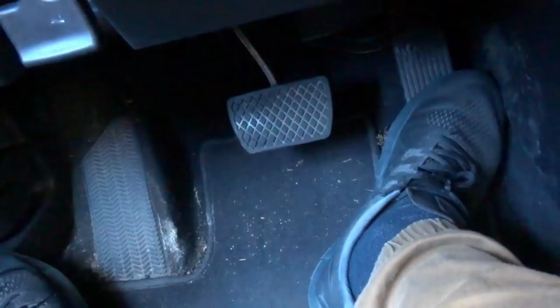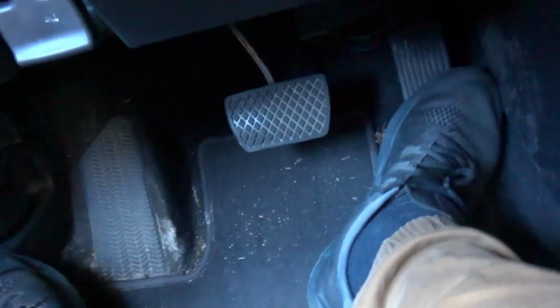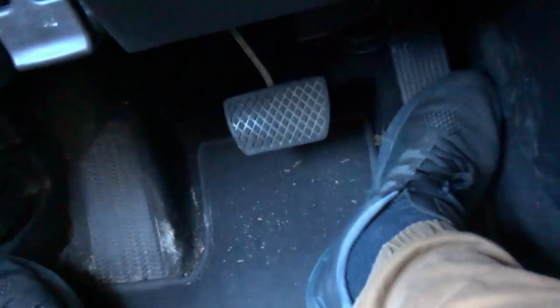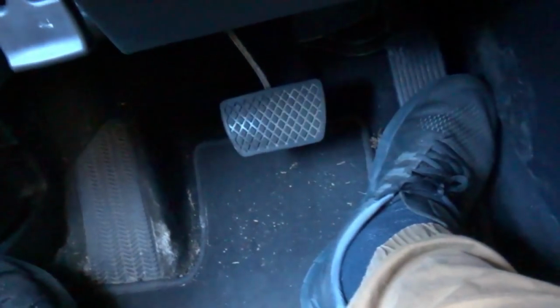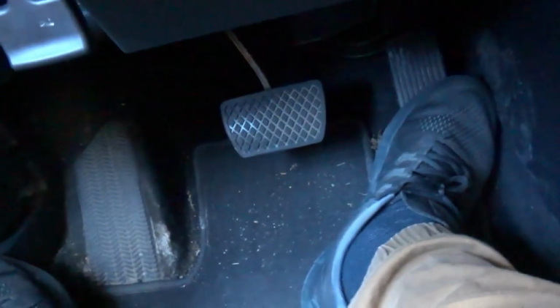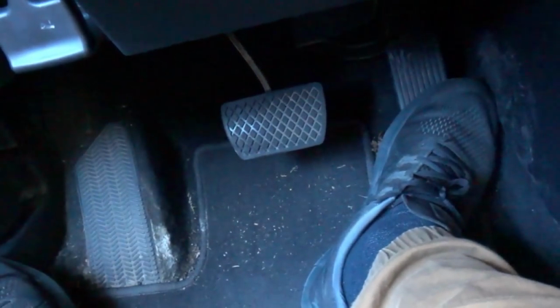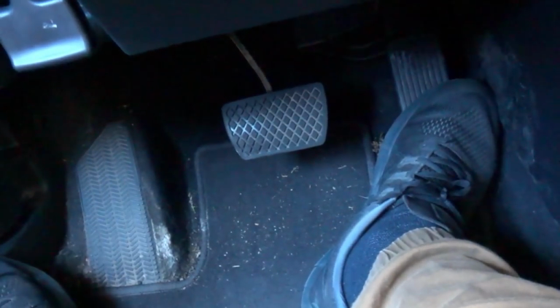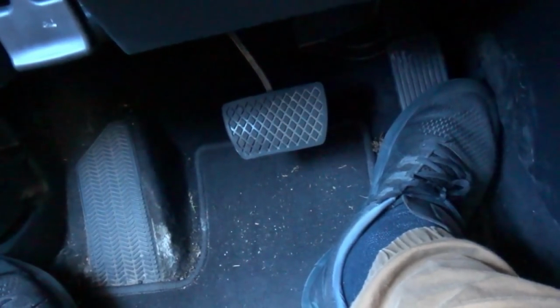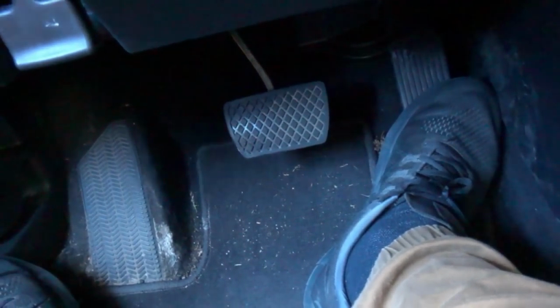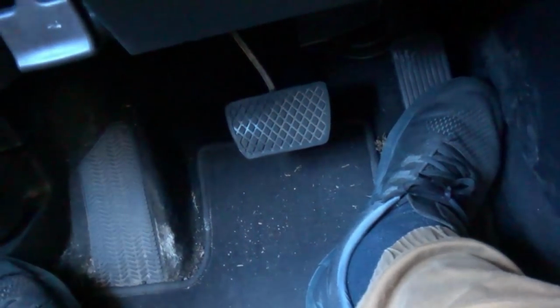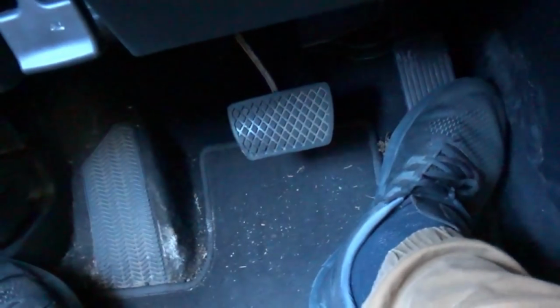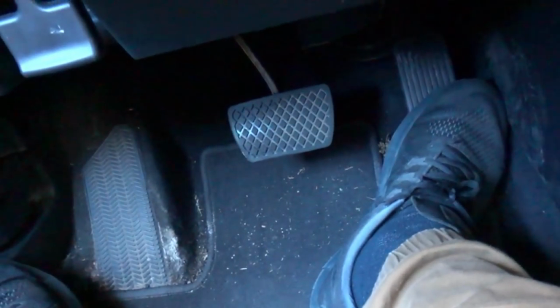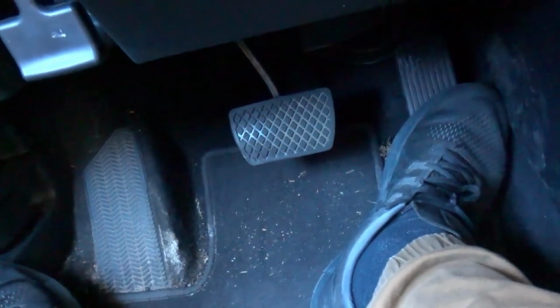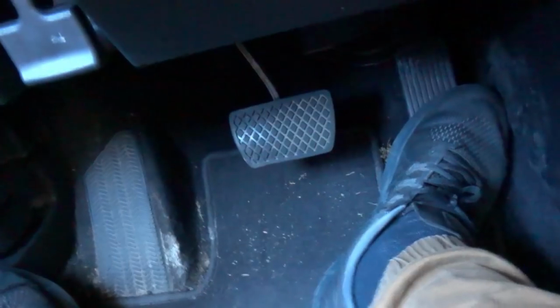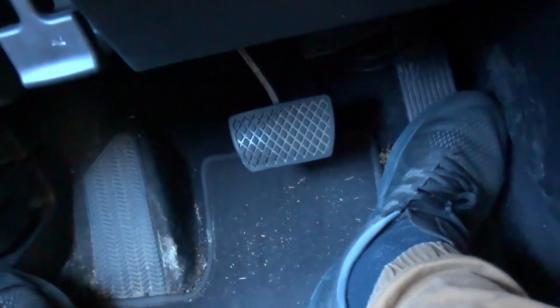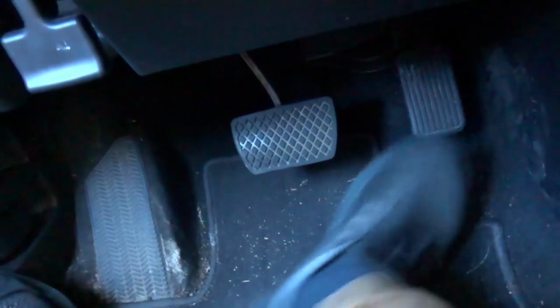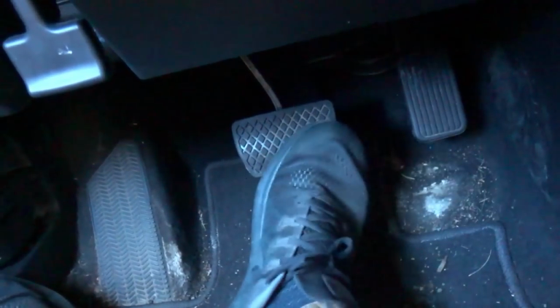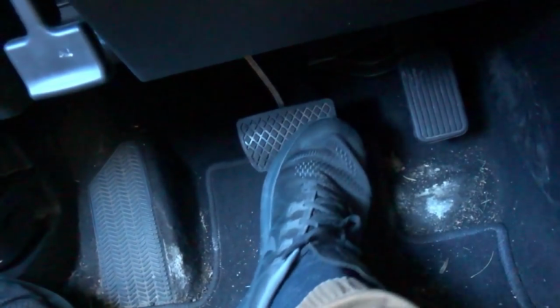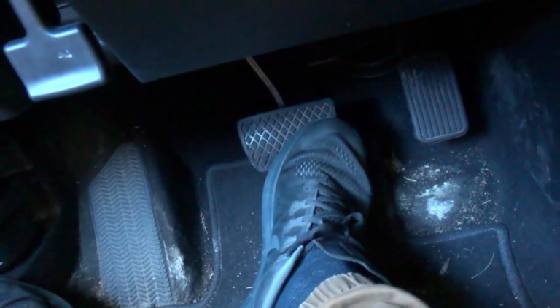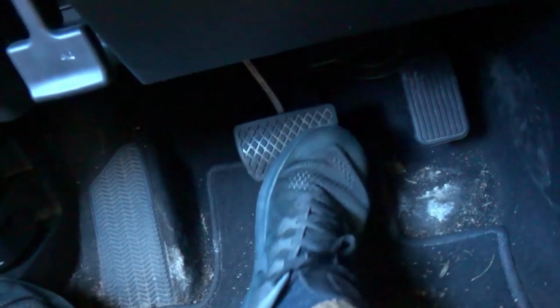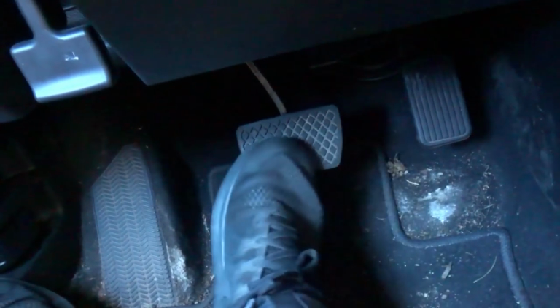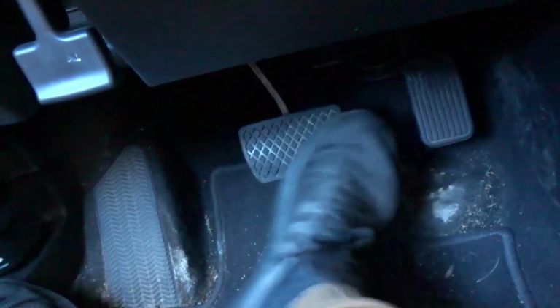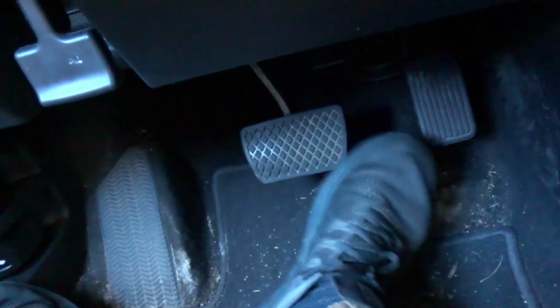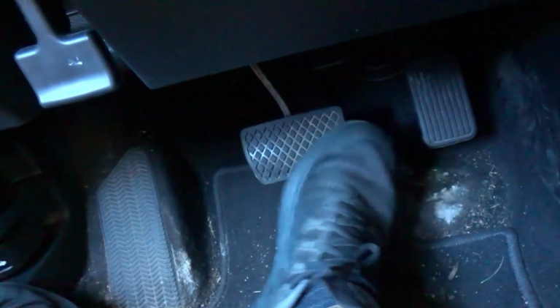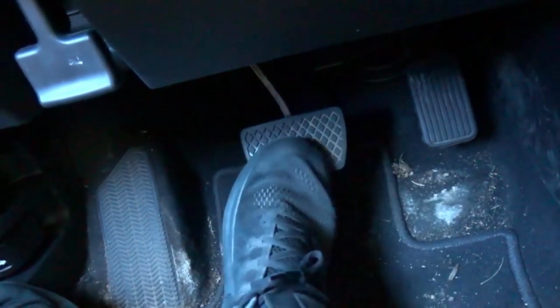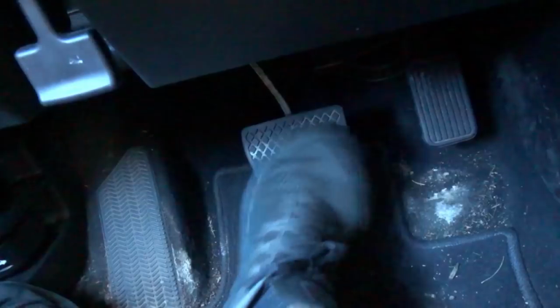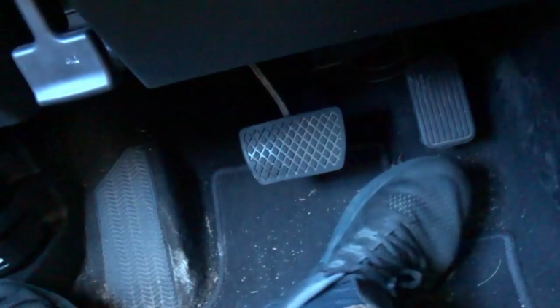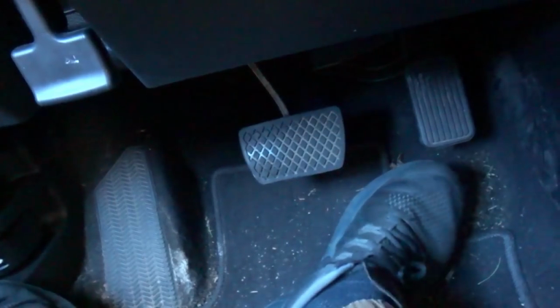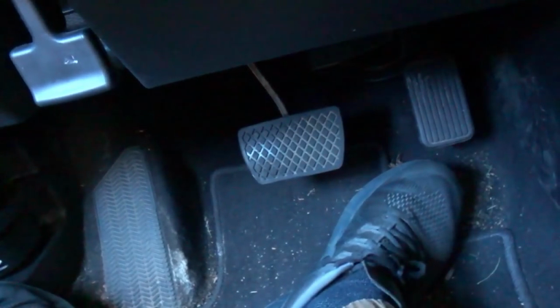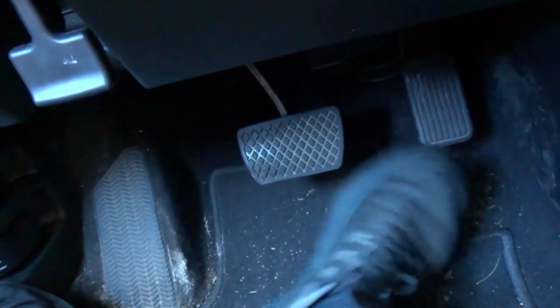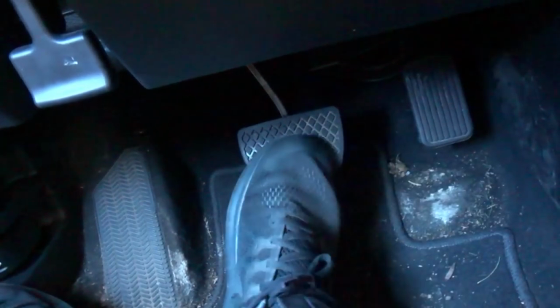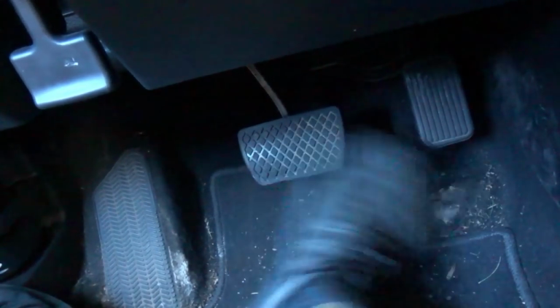Make sure that you're in park before you press that gas pedal, because you don't want to move the car. Now this pedal over here on the left is the brake pedal. As you can see, it's a little bit of a wider pedal, just as you can see right there.